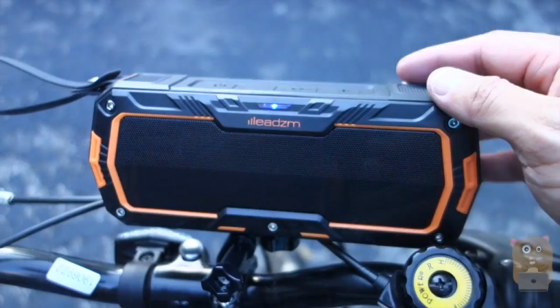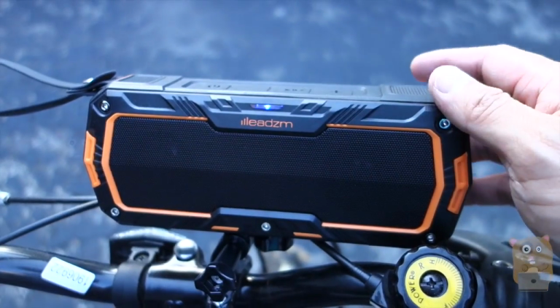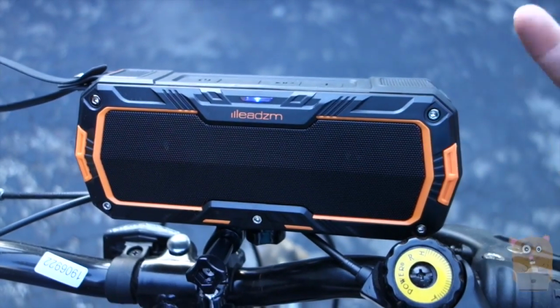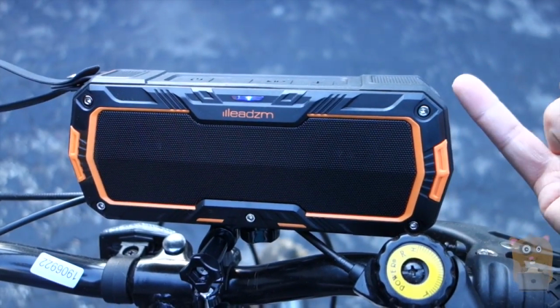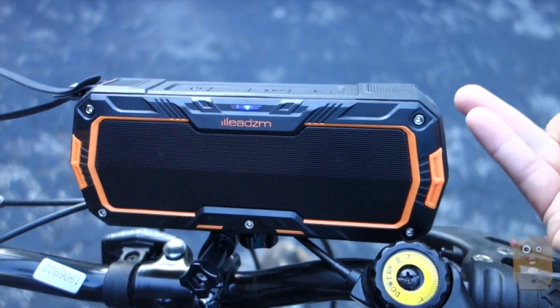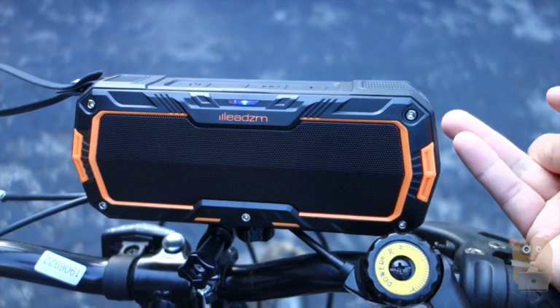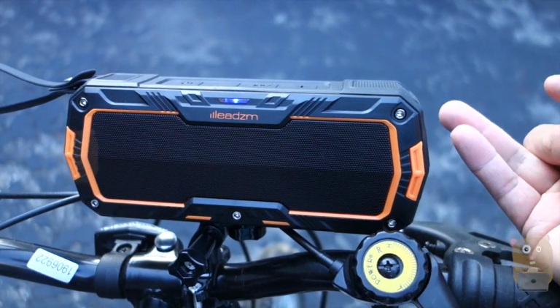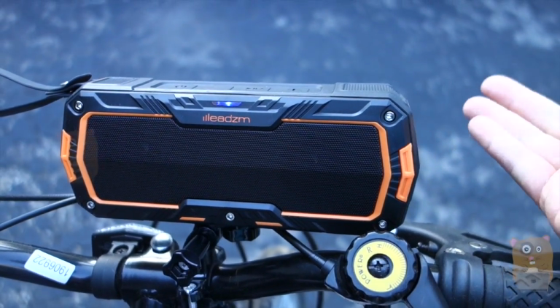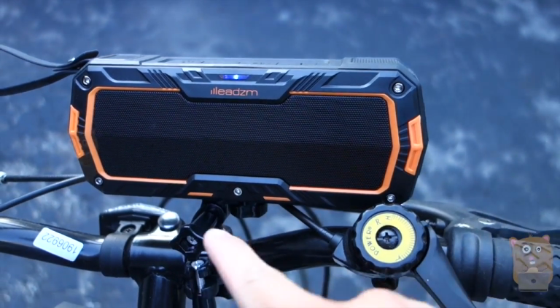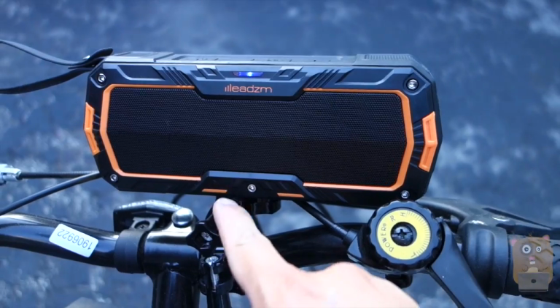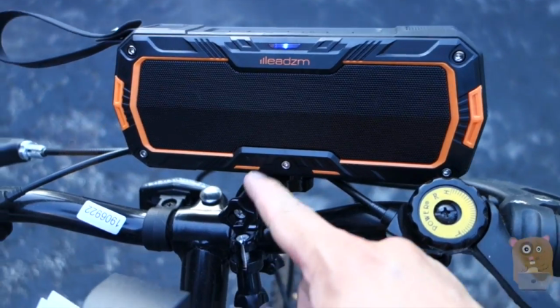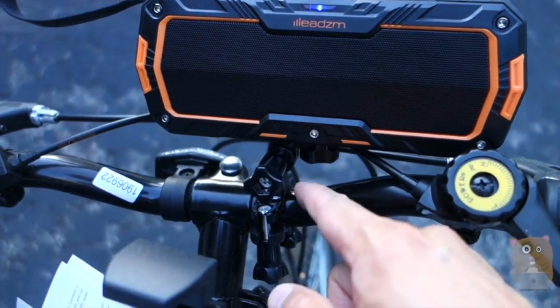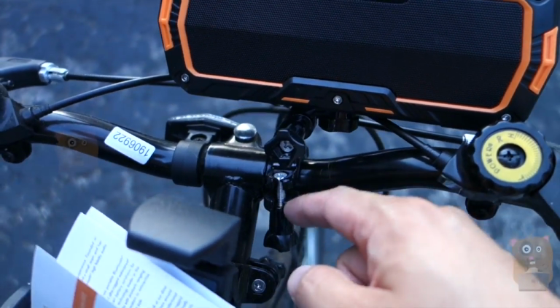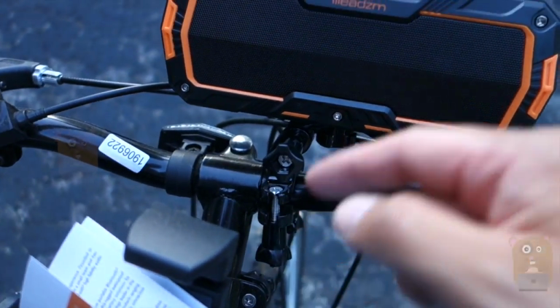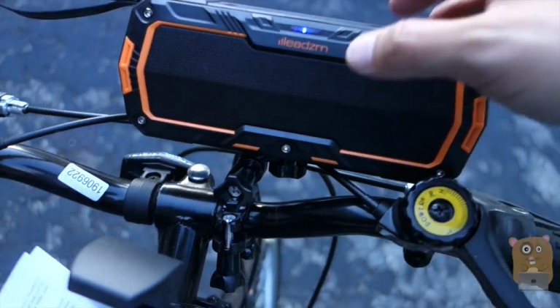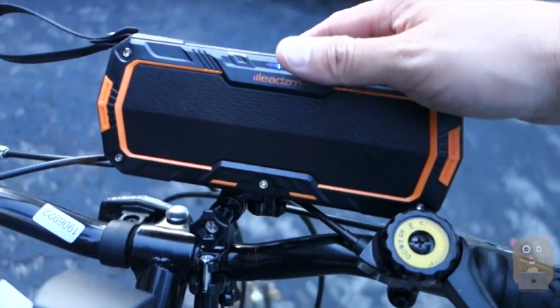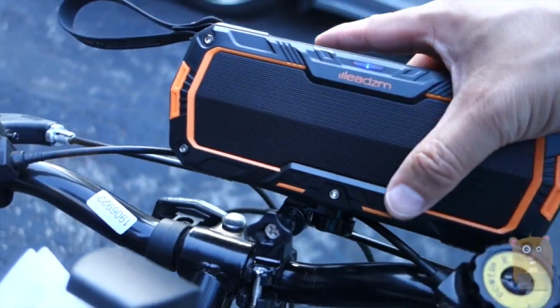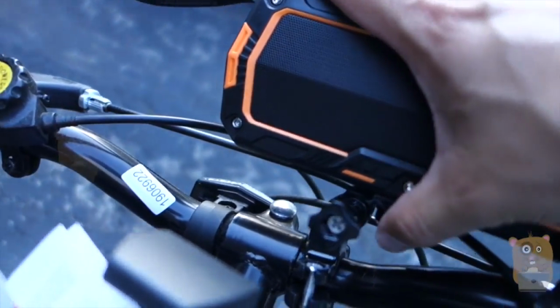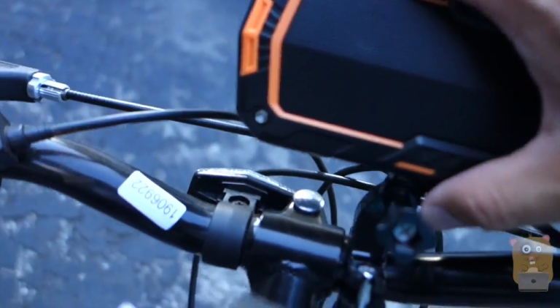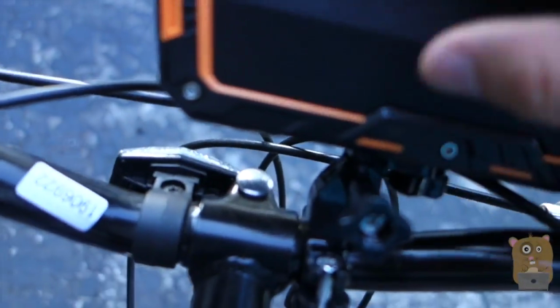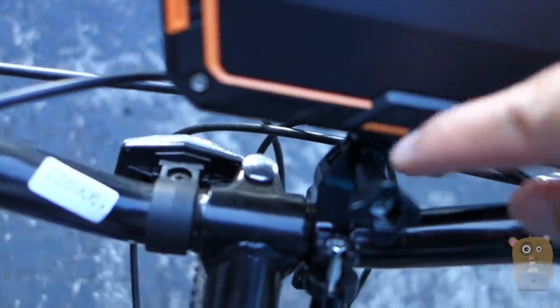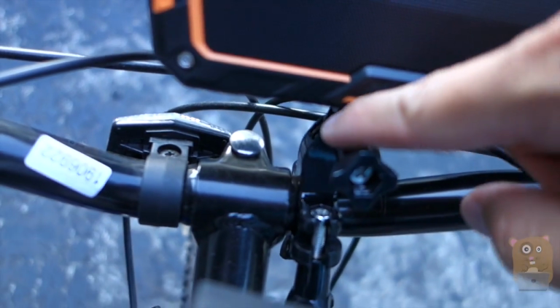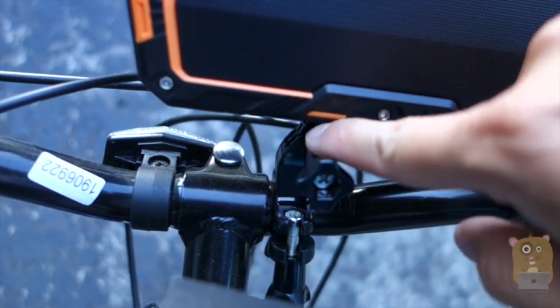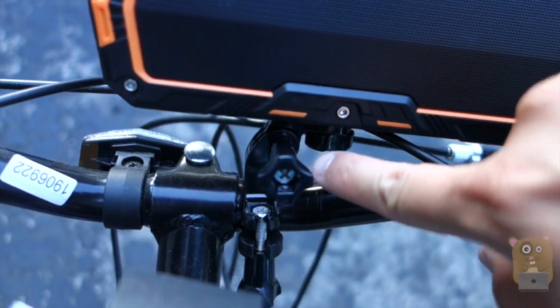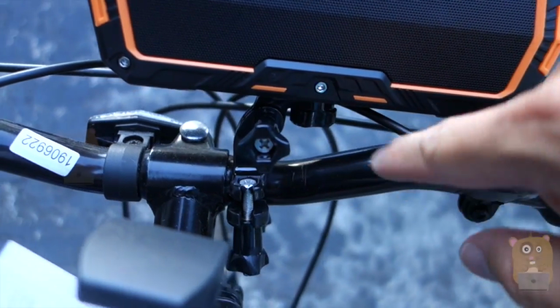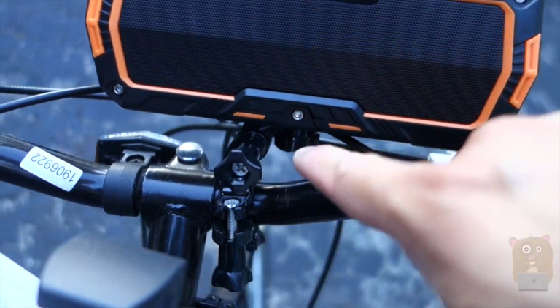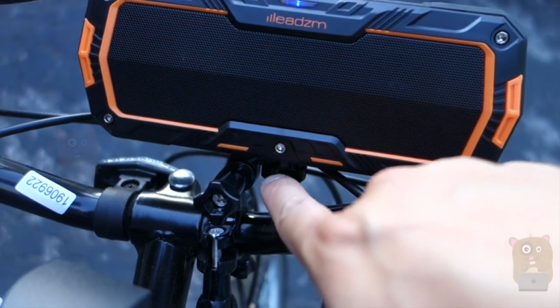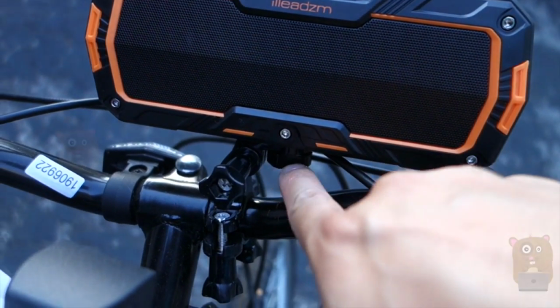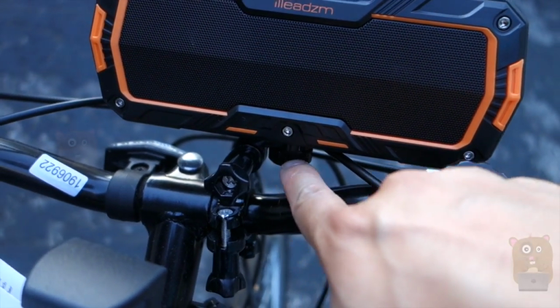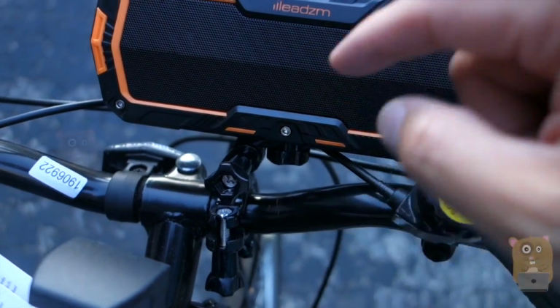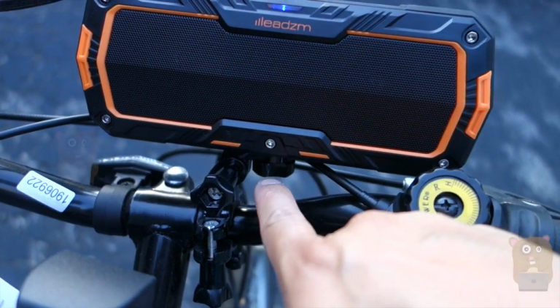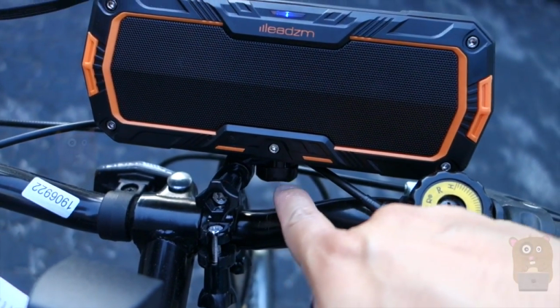In the box it came with an auxiliary cable, a micro-USB cable, and a bicycle mount, which I already have on here. The type of mount looks pretty much like a GoPro-style mount, except that this one also has a right-angled tripod thread.